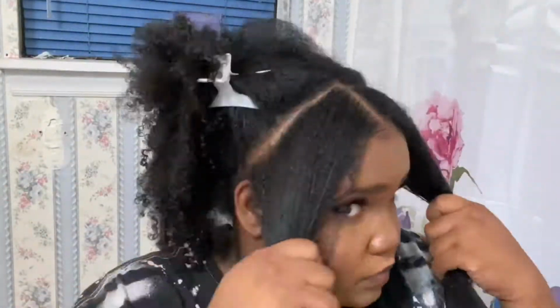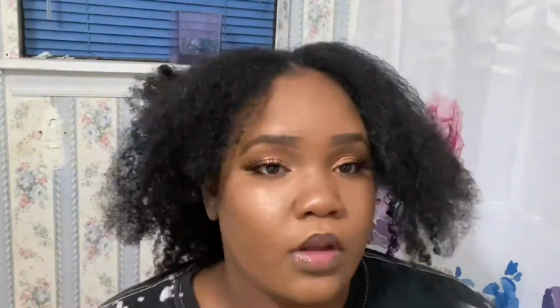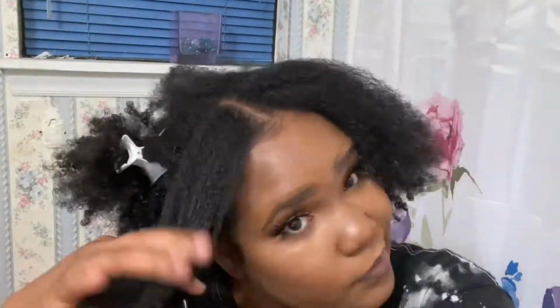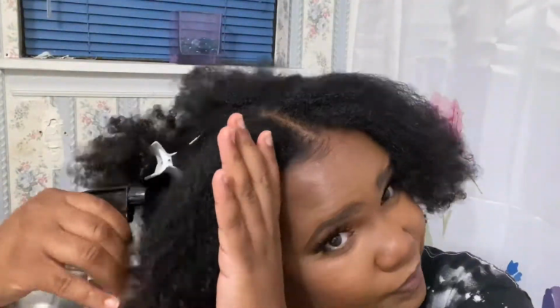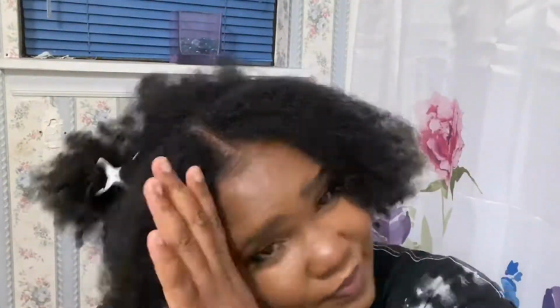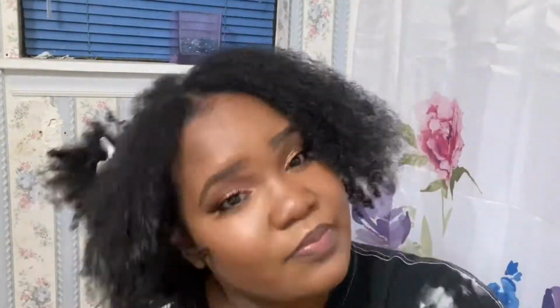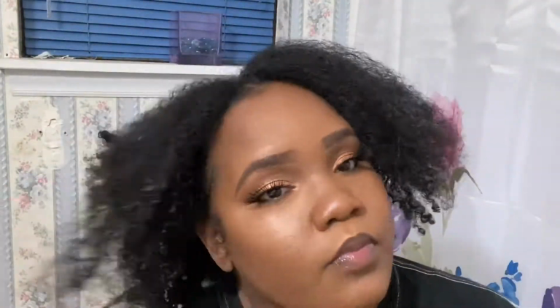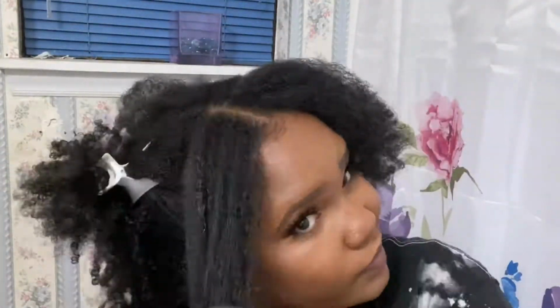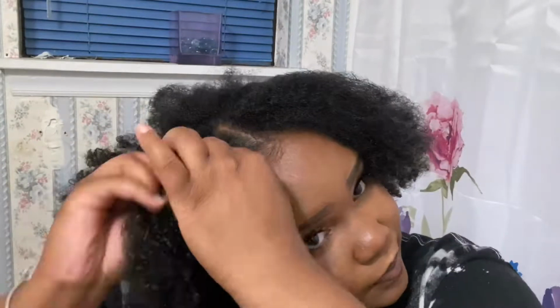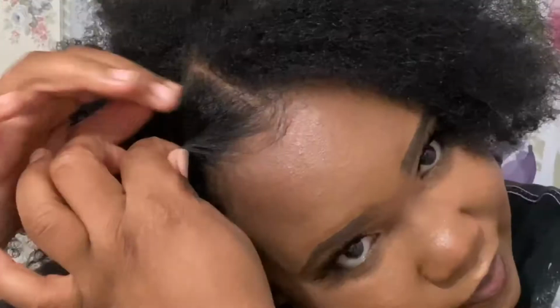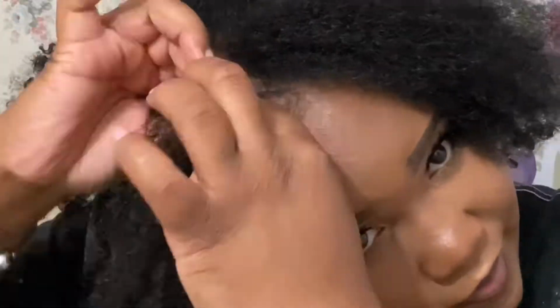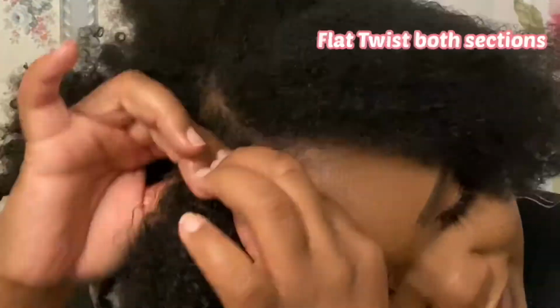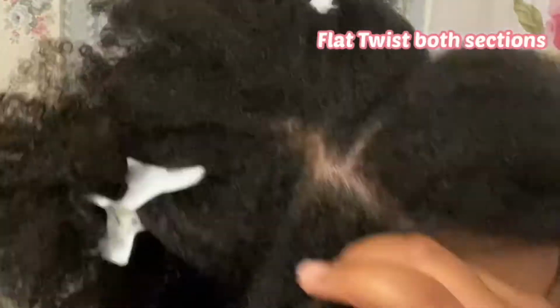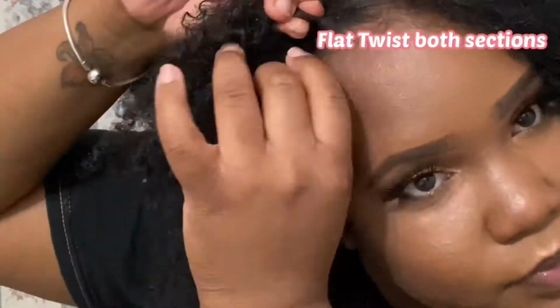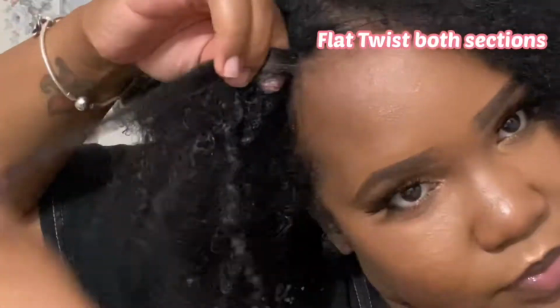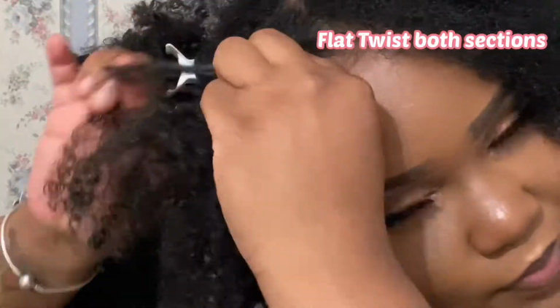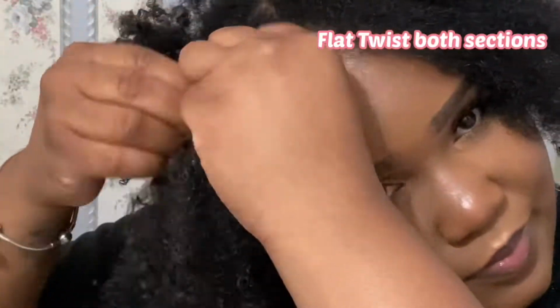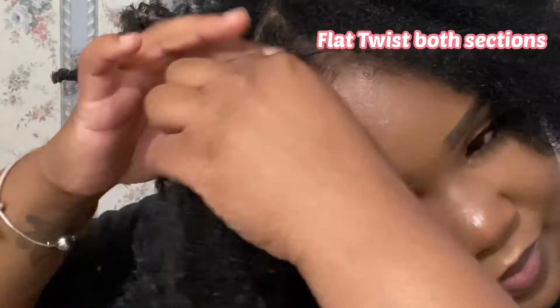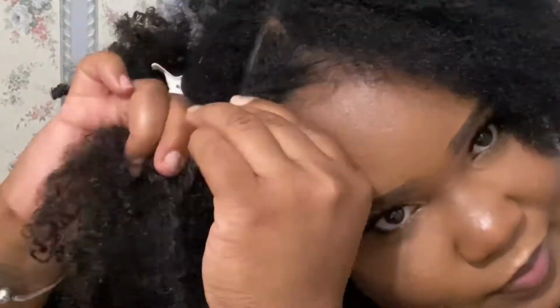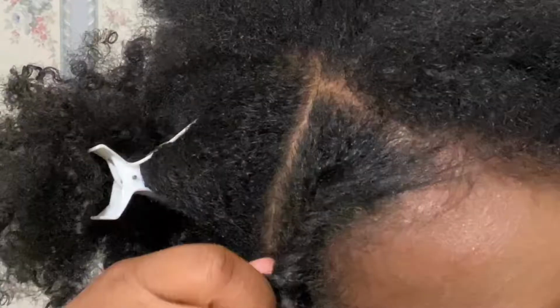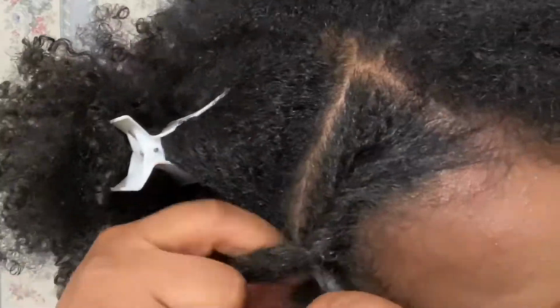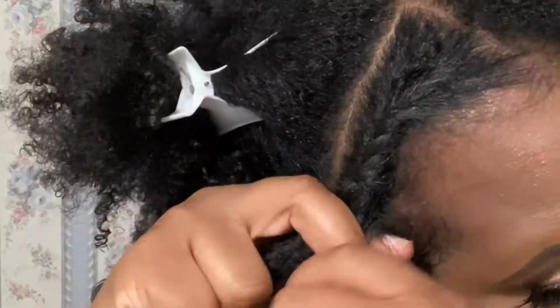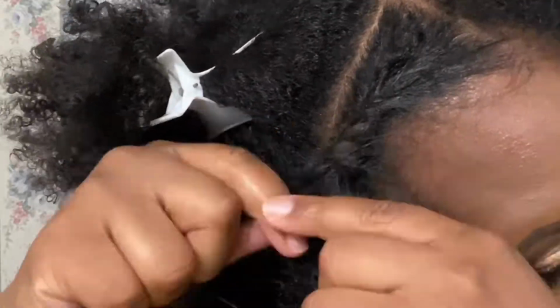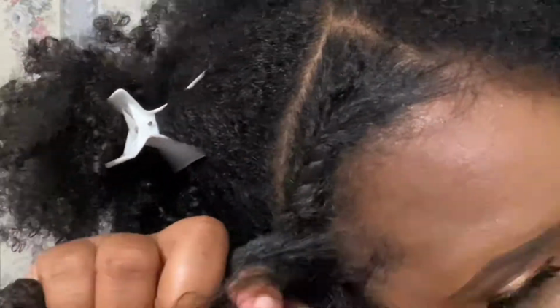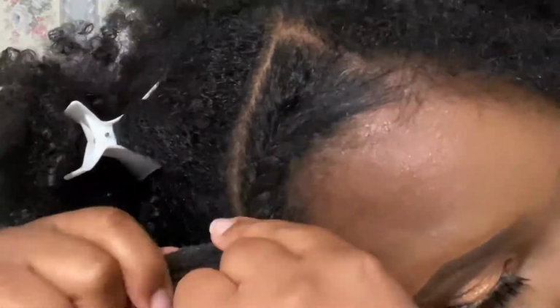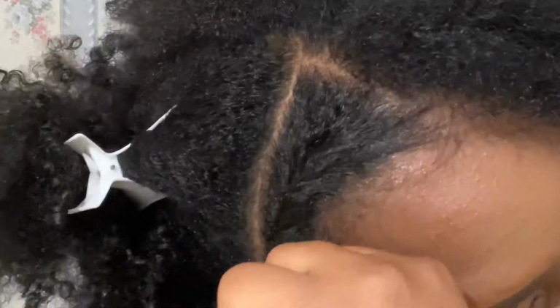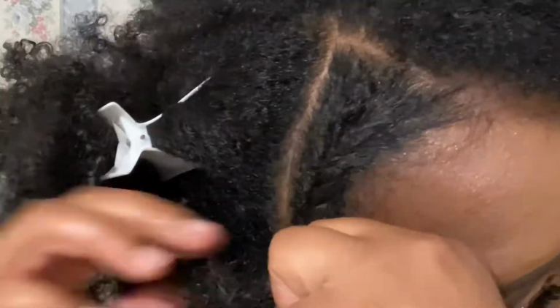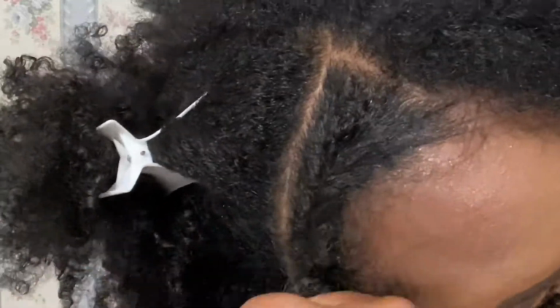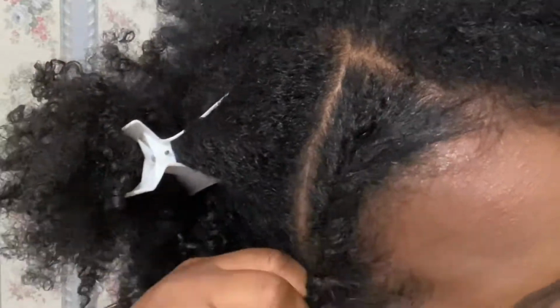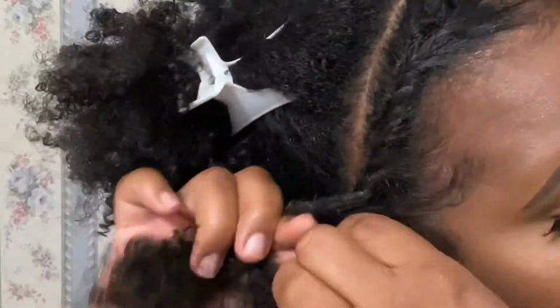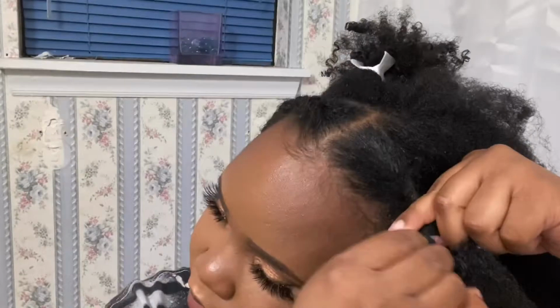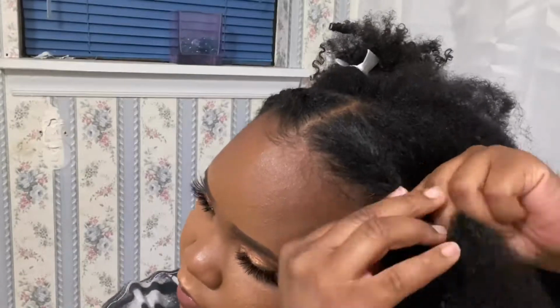First we're going to spray our hair down to make sure it's damp so it's easier to work with. First step is to section your hair in three parts. In the two front parts, go ahead and do two flat twists from the middle of your head to your ear.